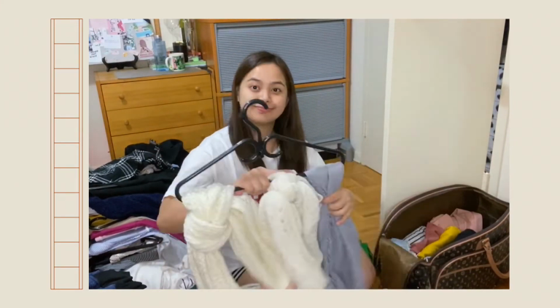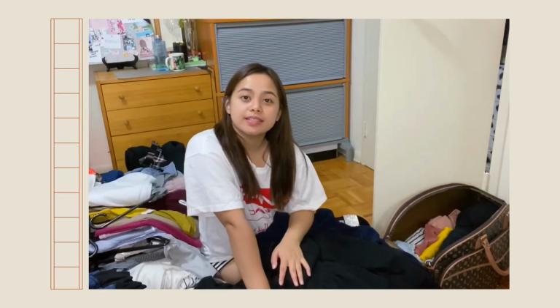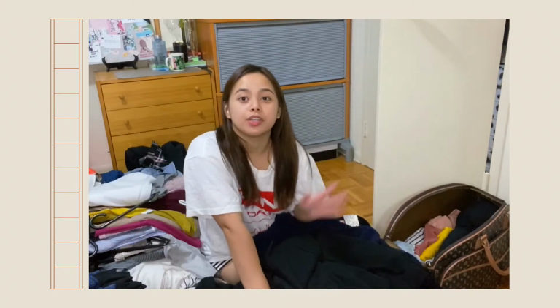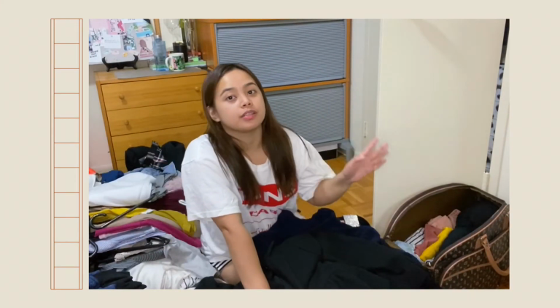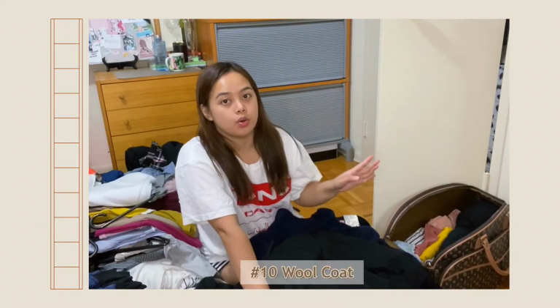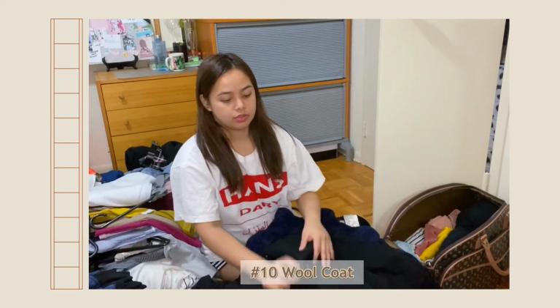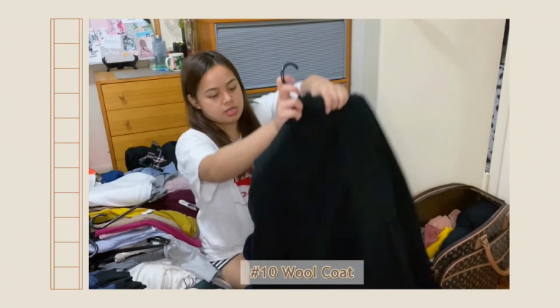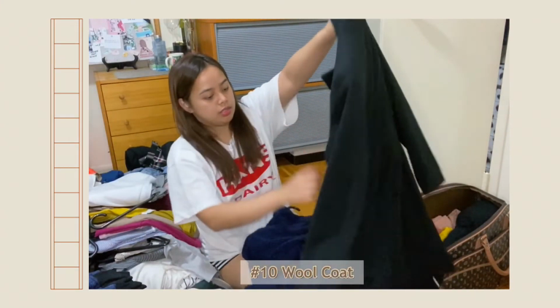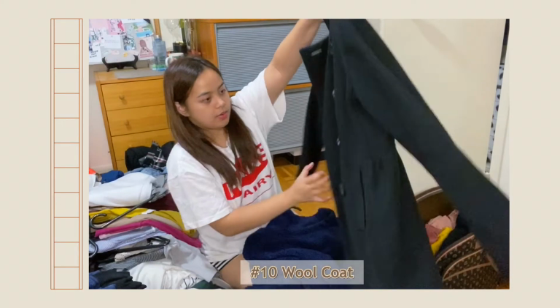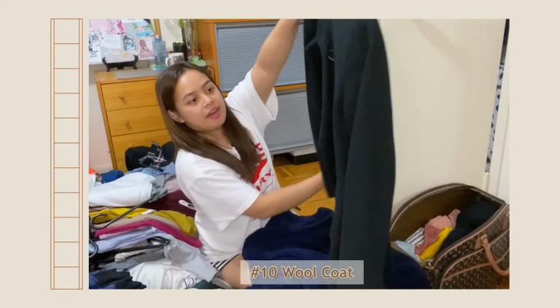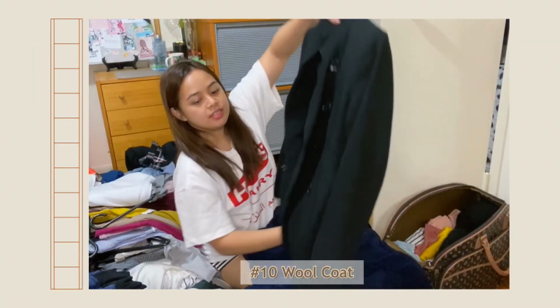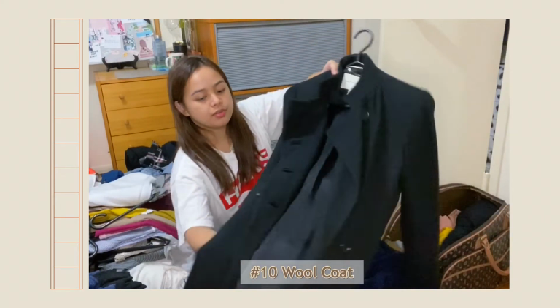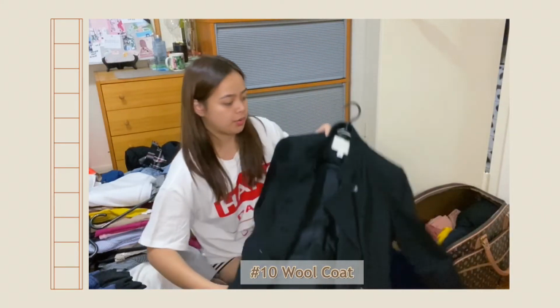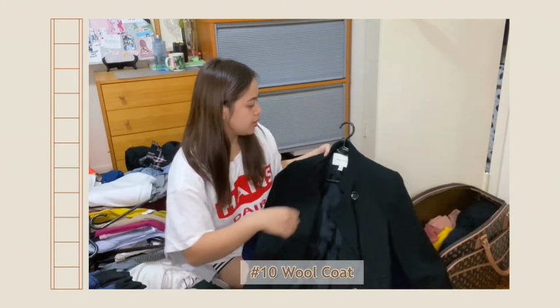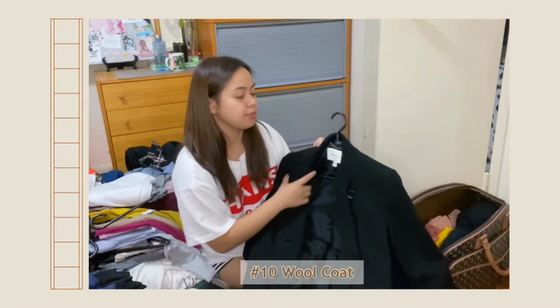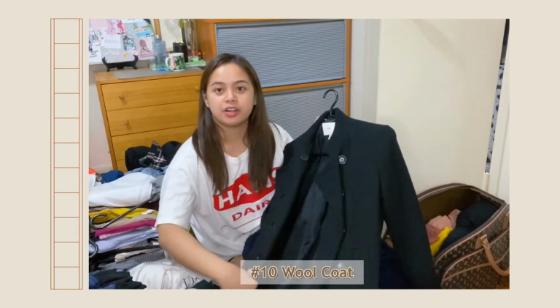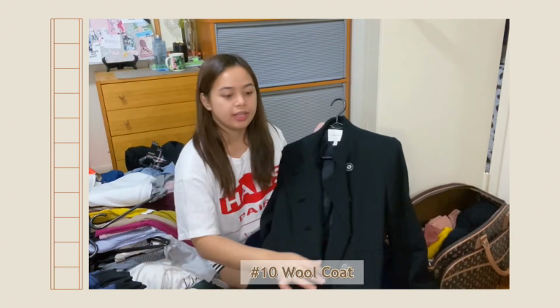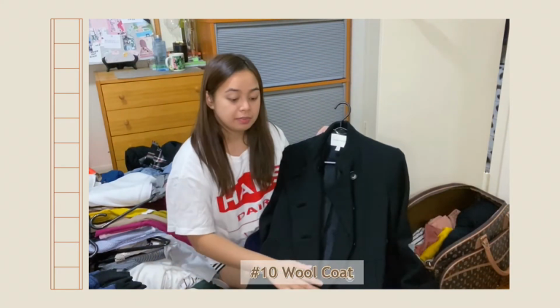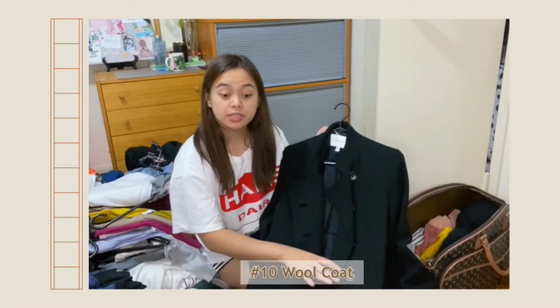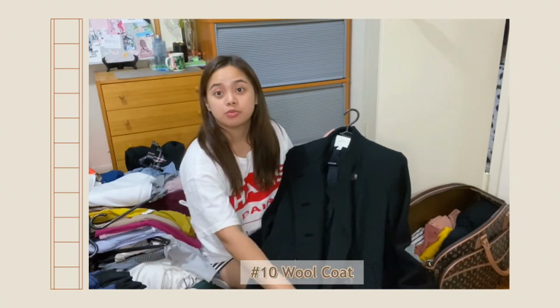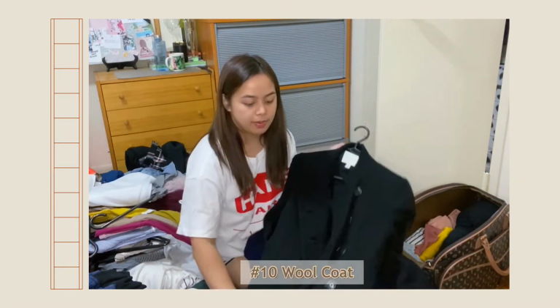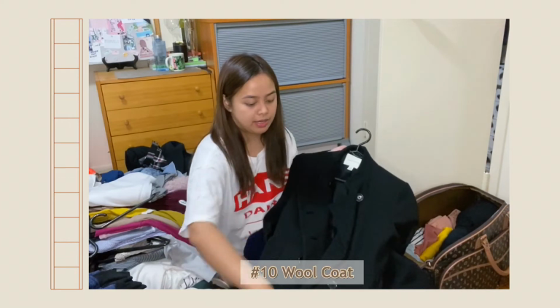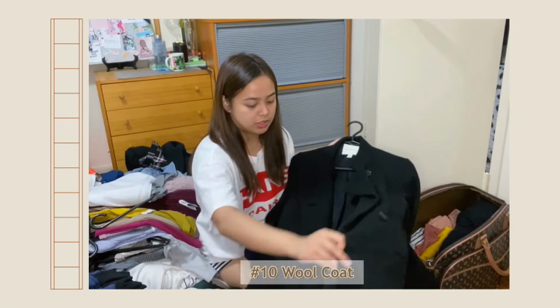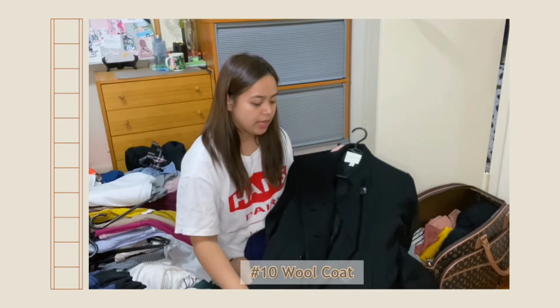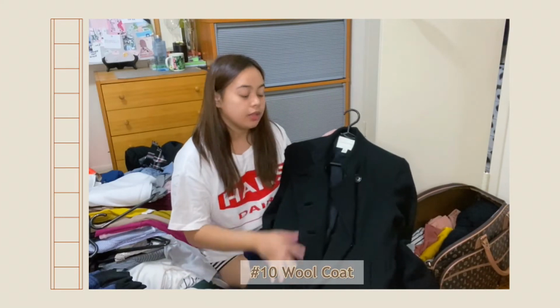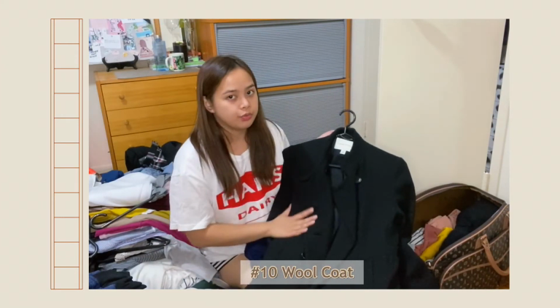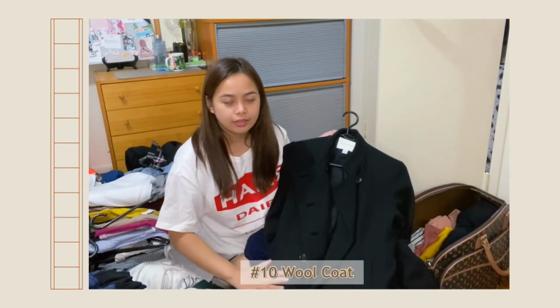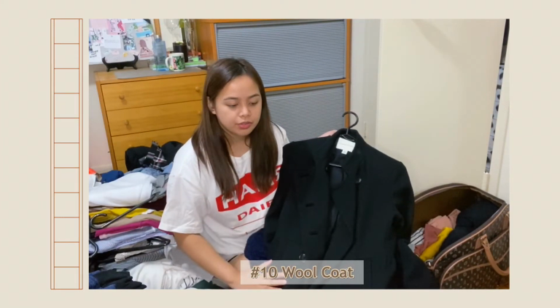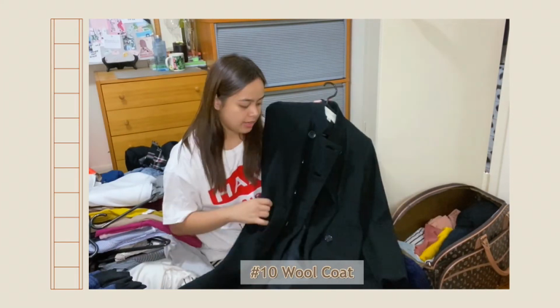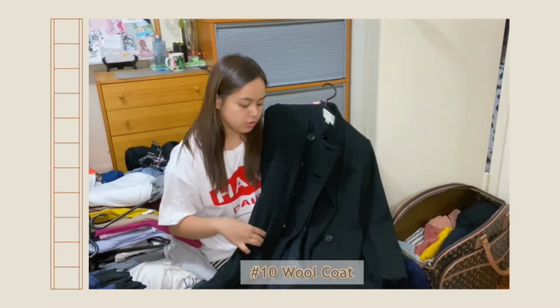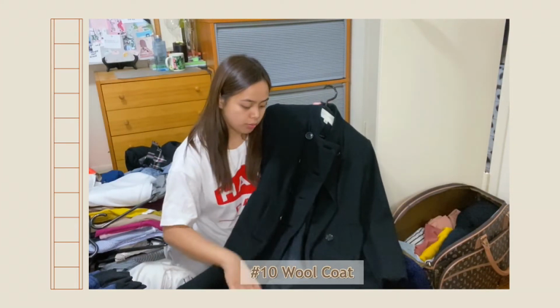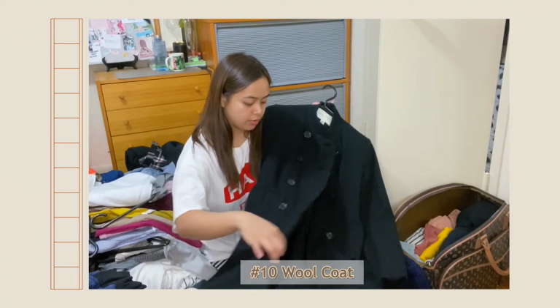Next thing you can bring is coats. I have this coat from Banana Republic, which was also given to me by my auntie. I really love this one — I used it so much during fall.